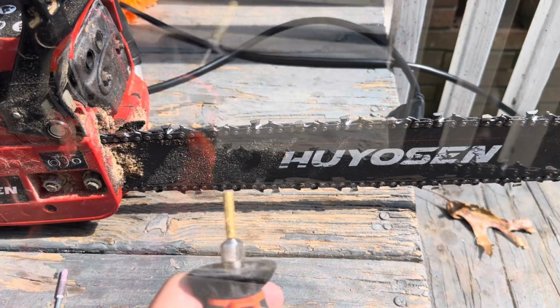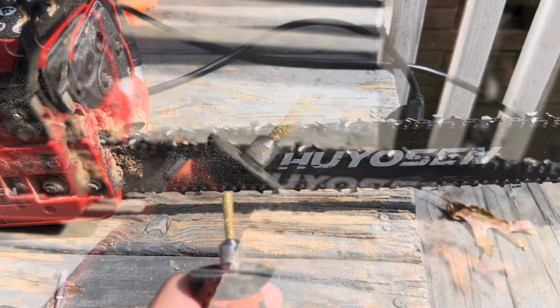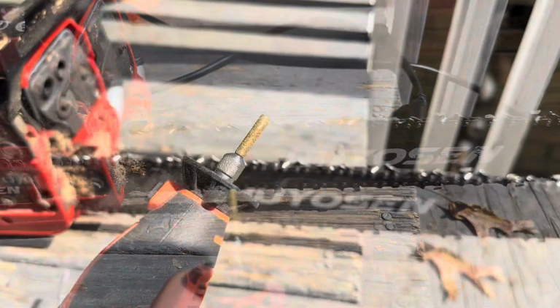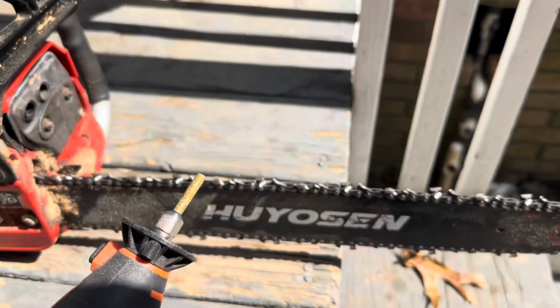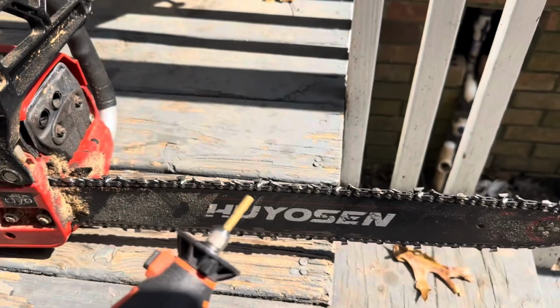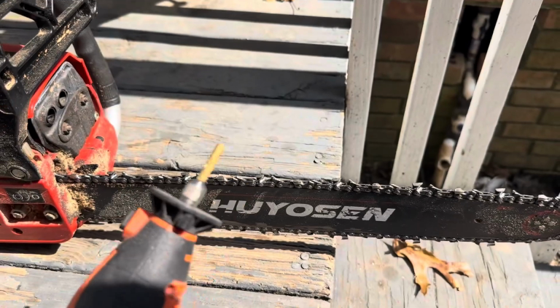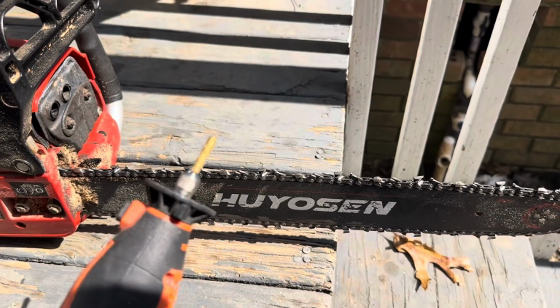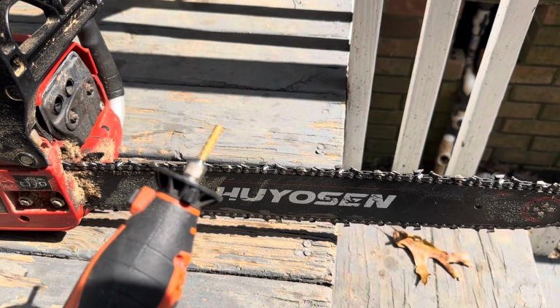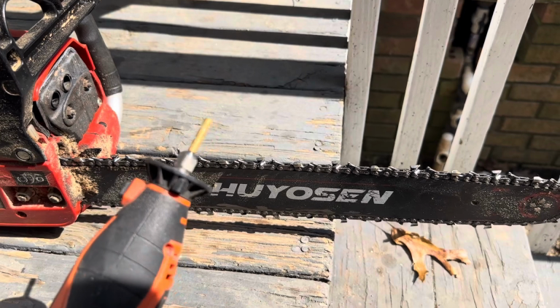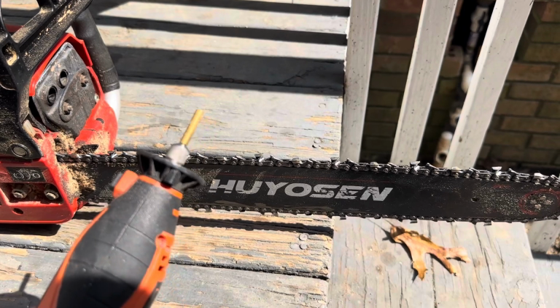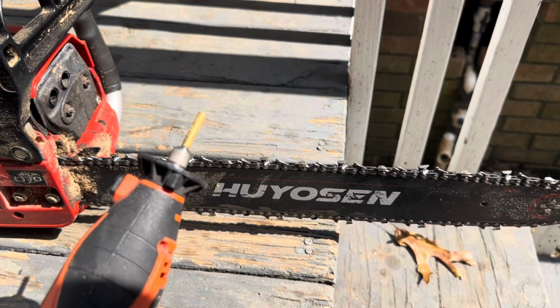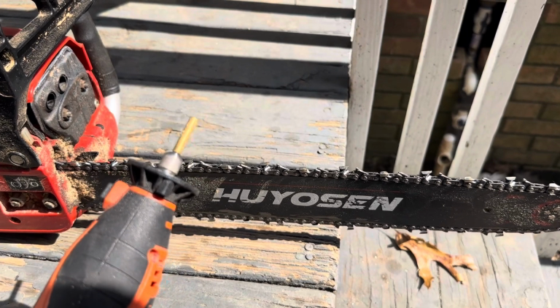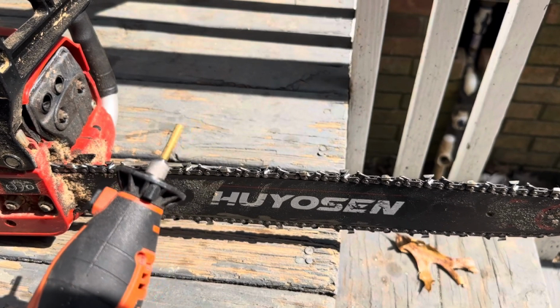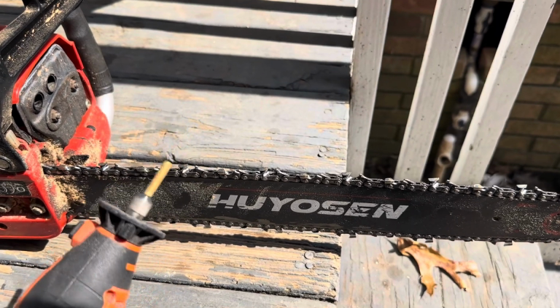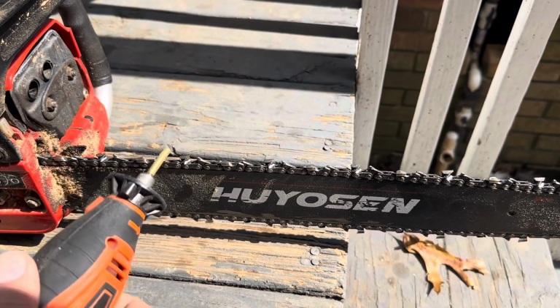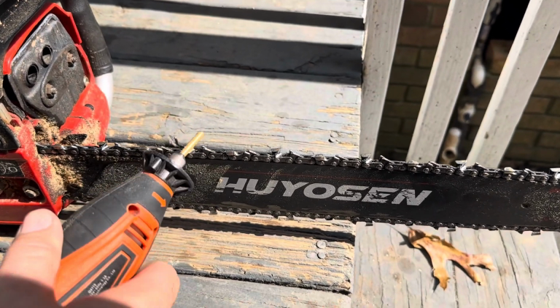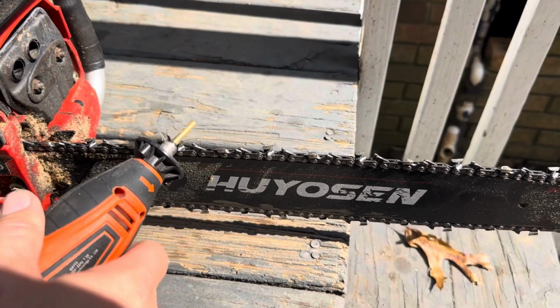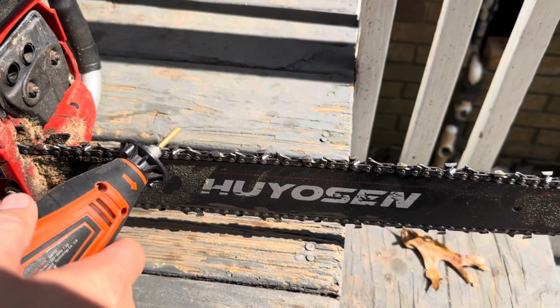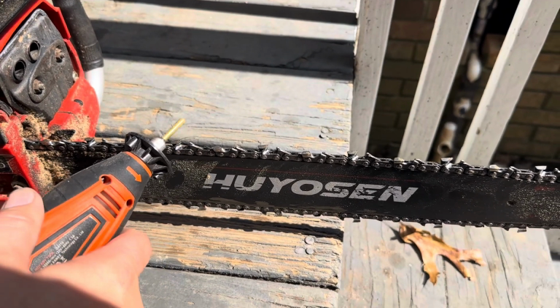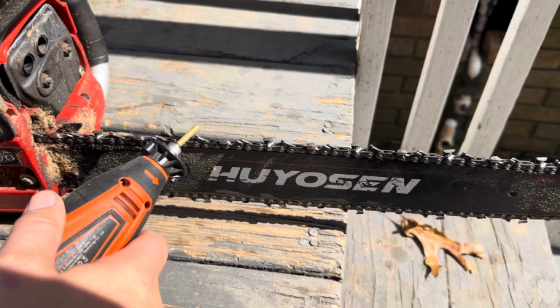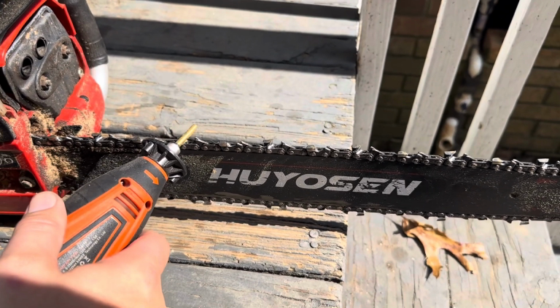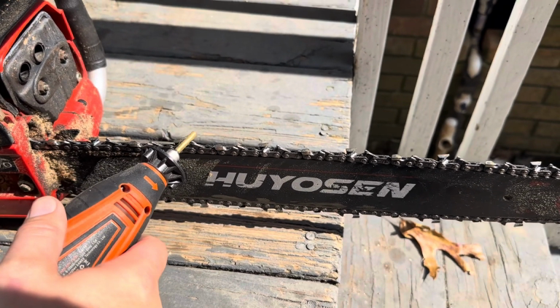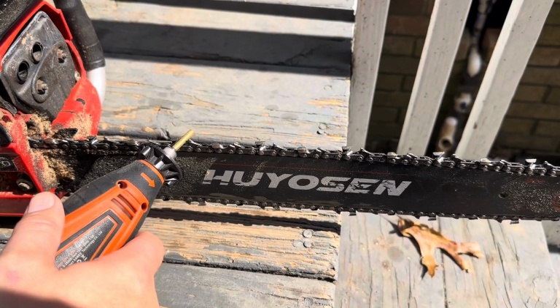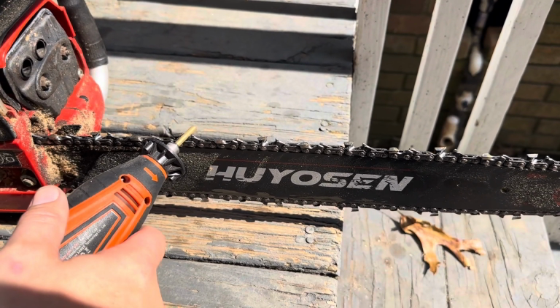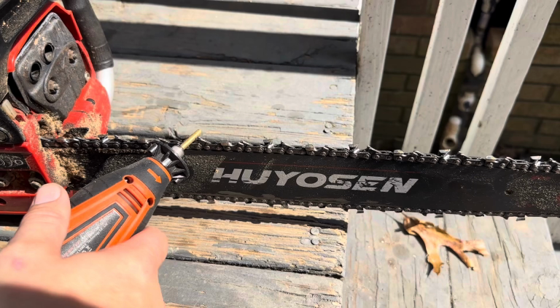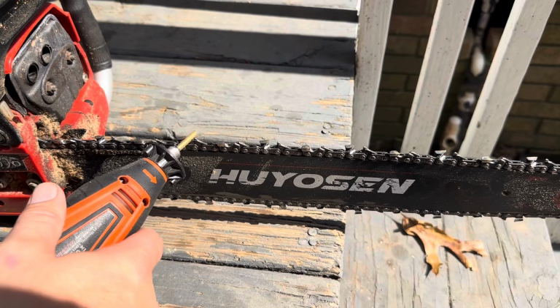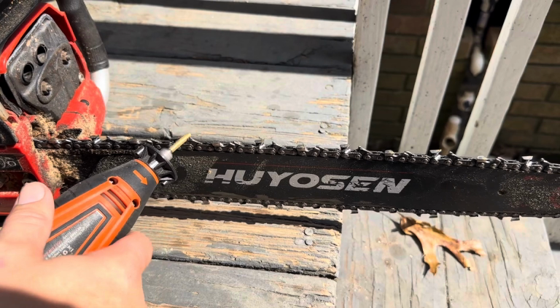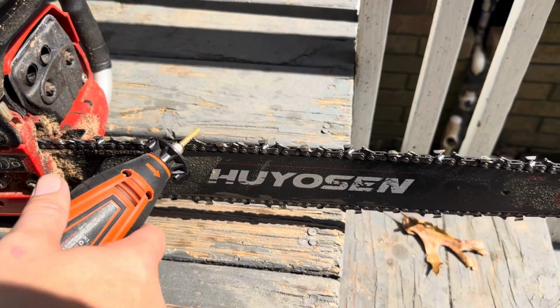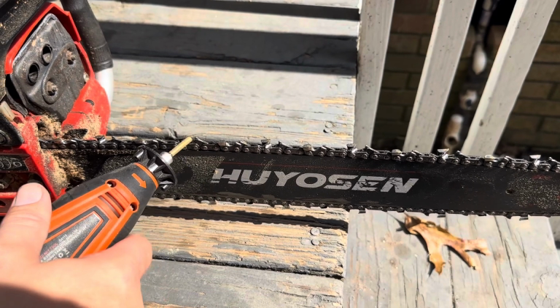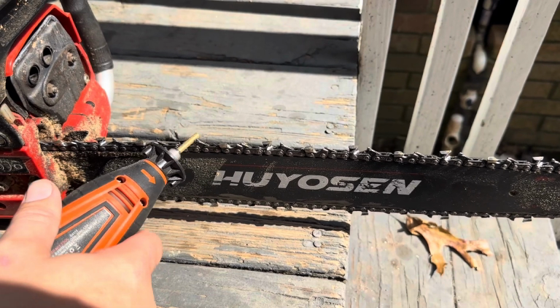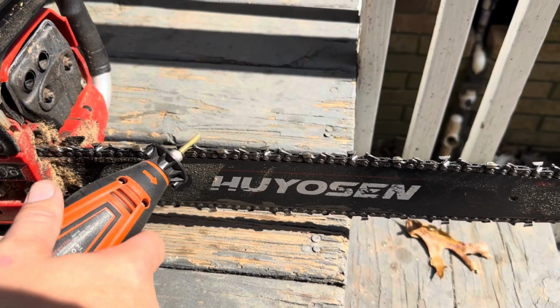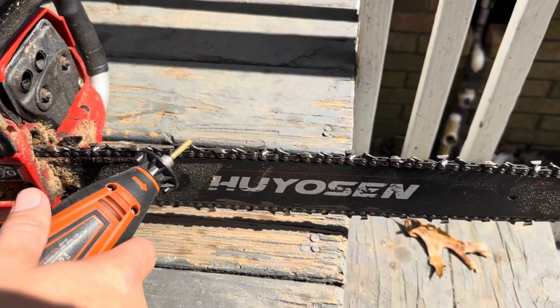I'm going to go ahead and plug it in and test it out on my chainsaw. Once it's on, you just turn it on, it starts spinning, and you make sure you get it at the correct angle, then just go back and forth a few times.